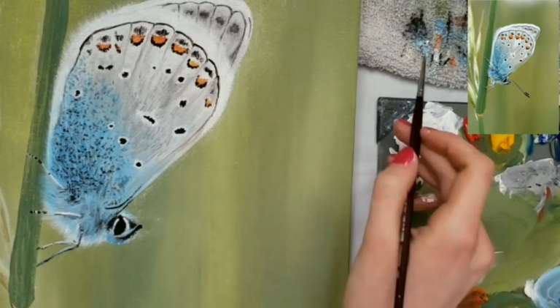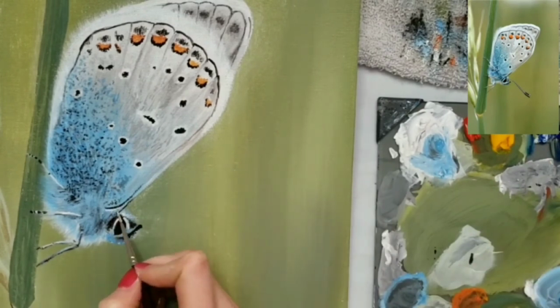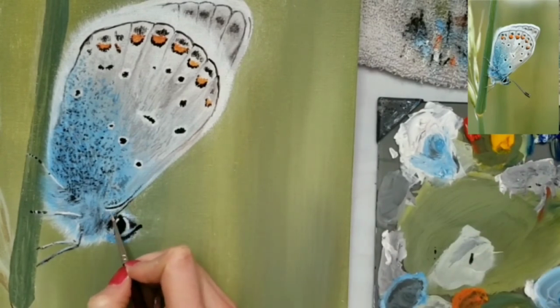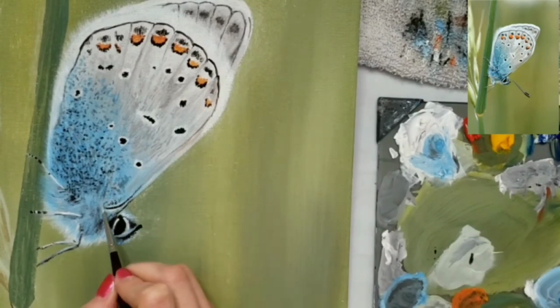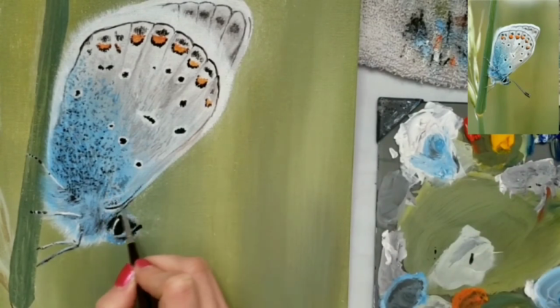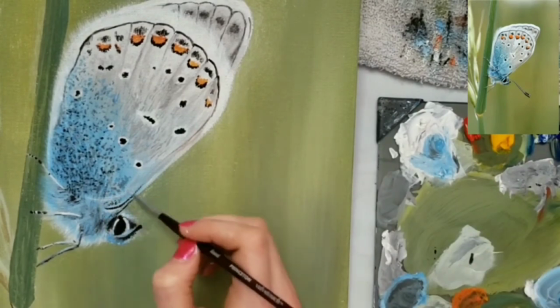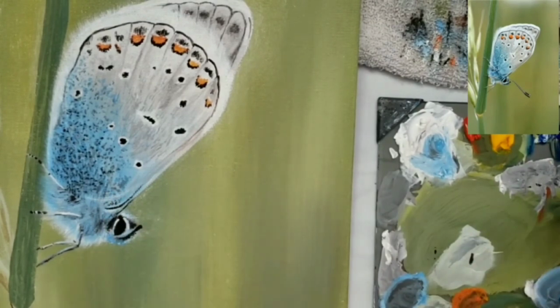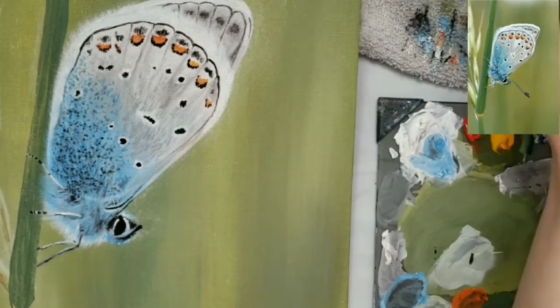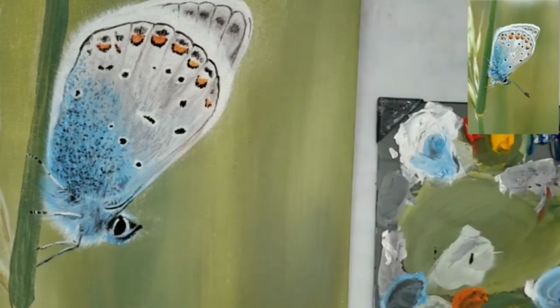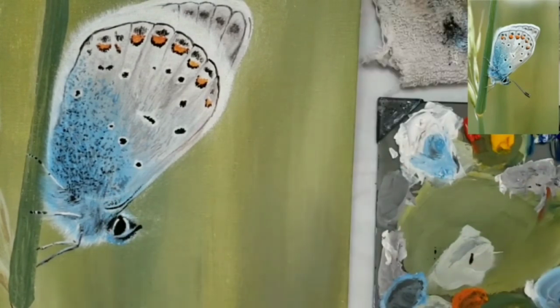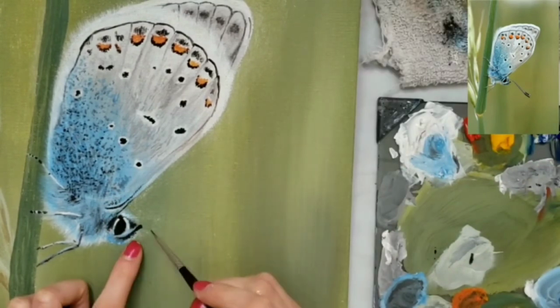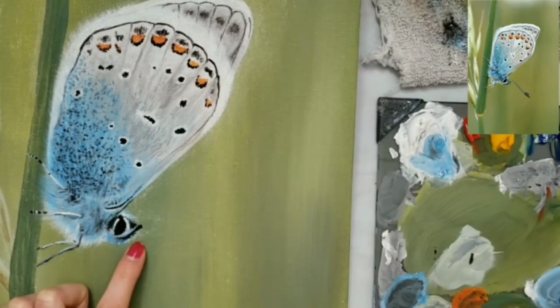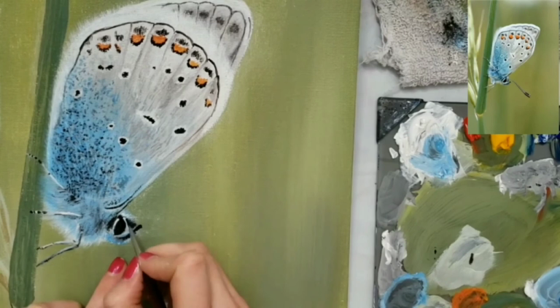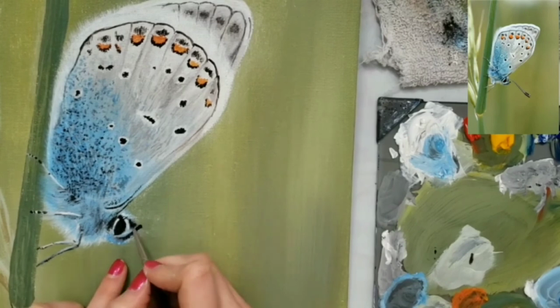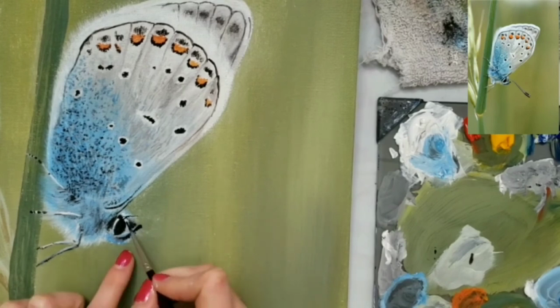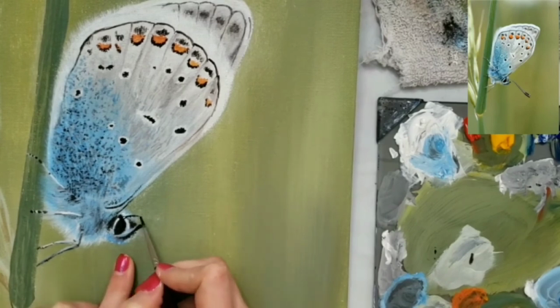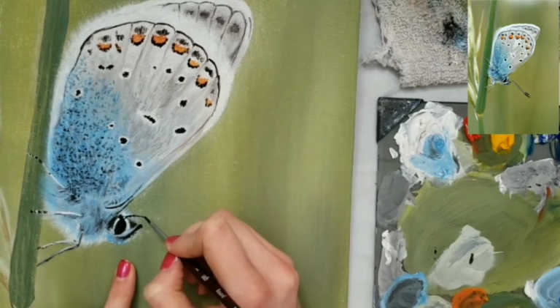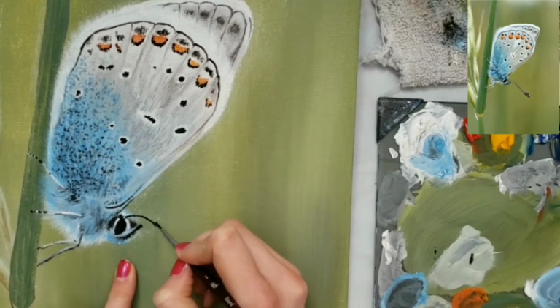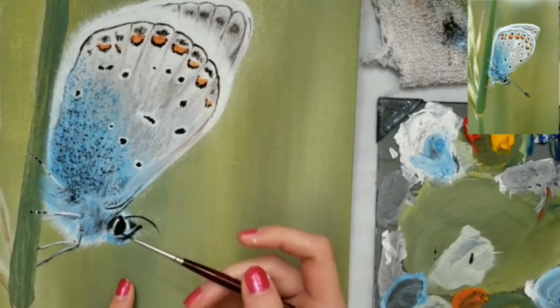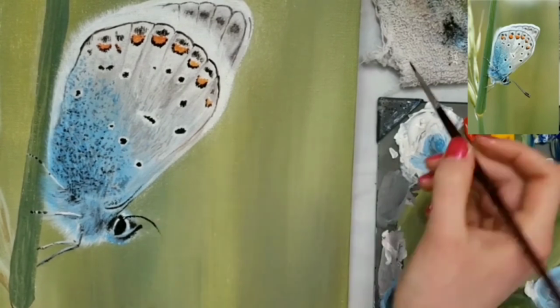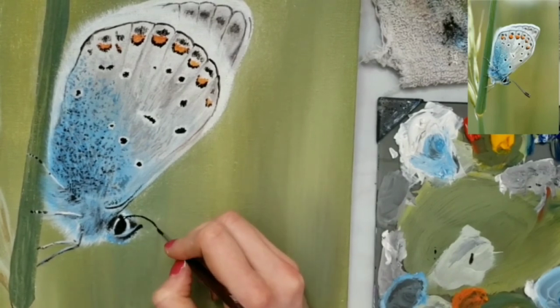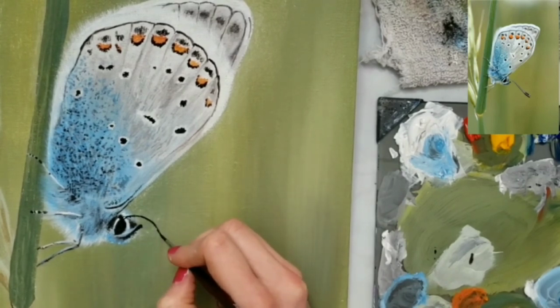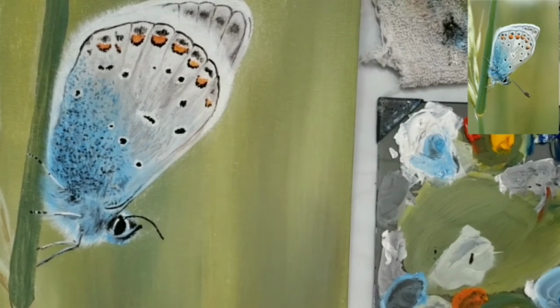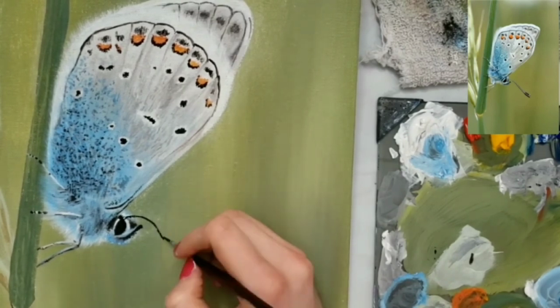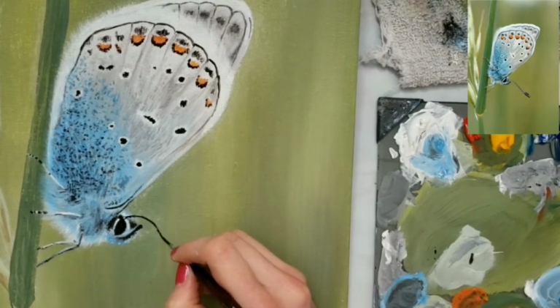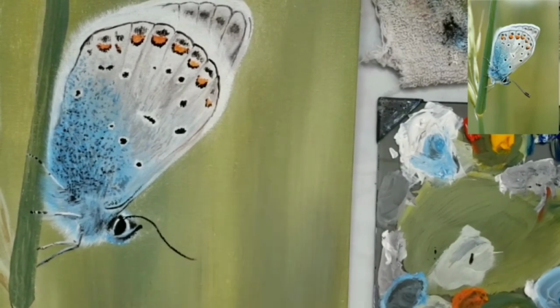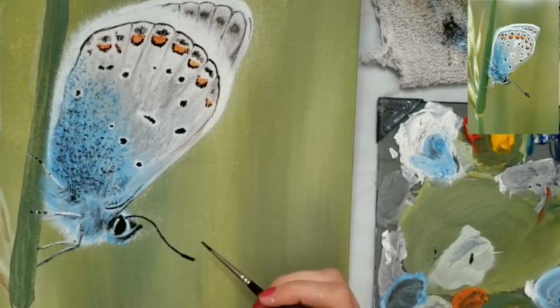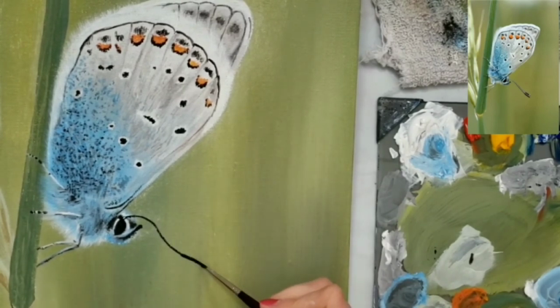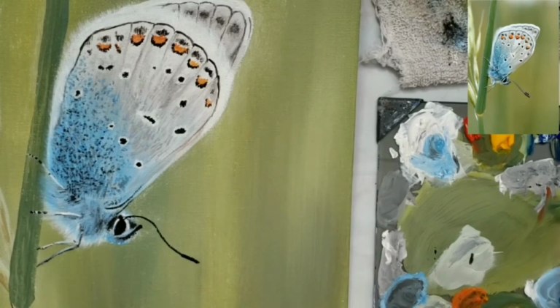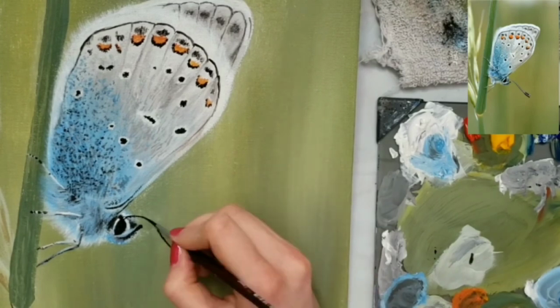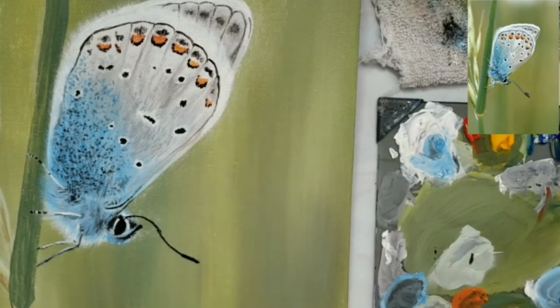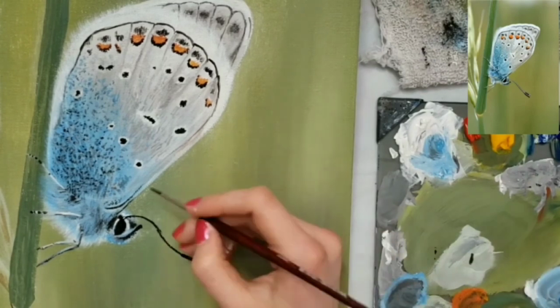Now I'm going in with some black and putting the lines coming off of his head for the antennae, and then I go back in and put some white stripes on those as well.